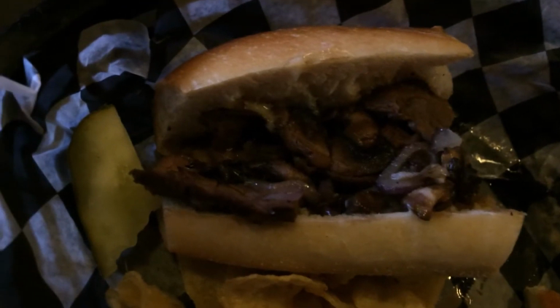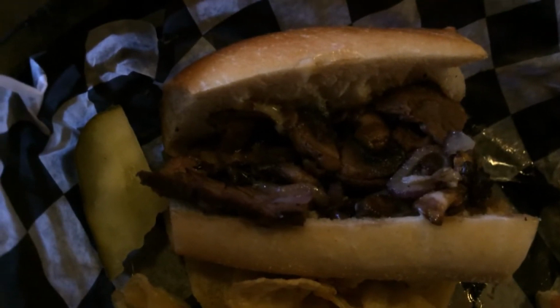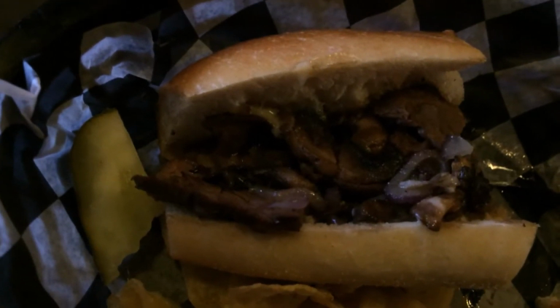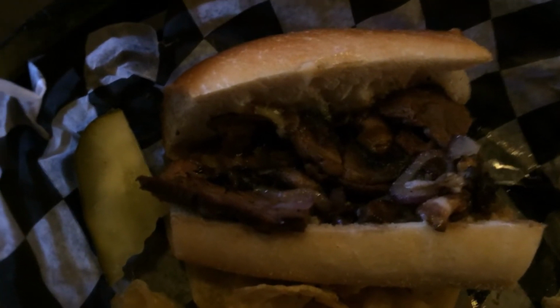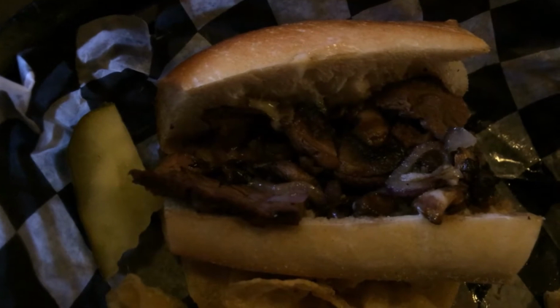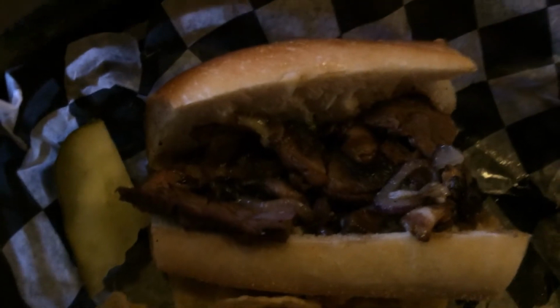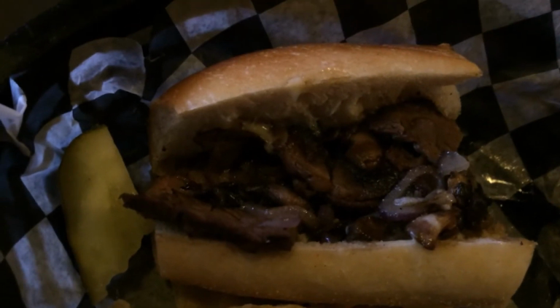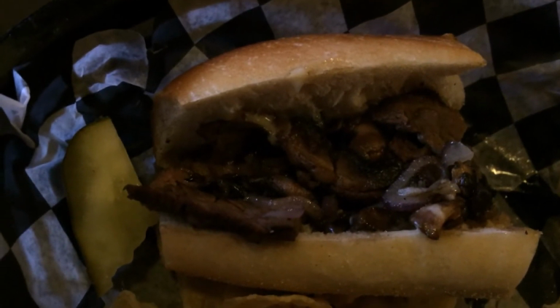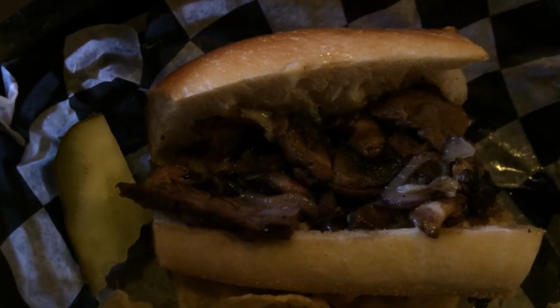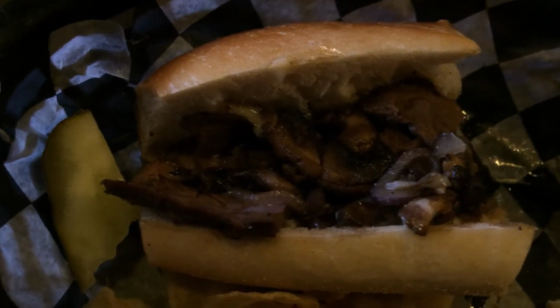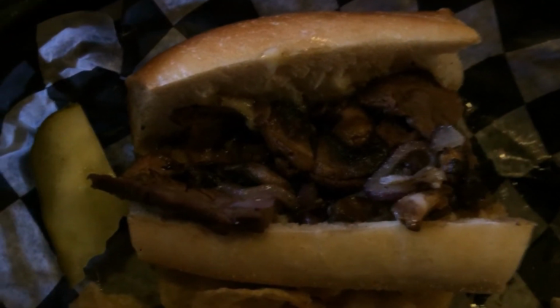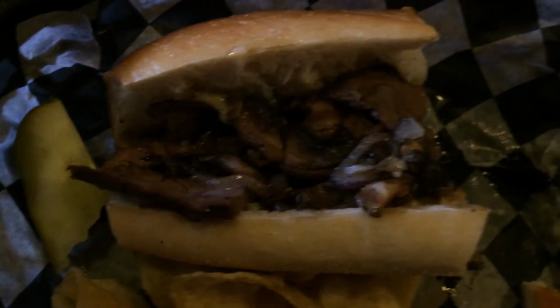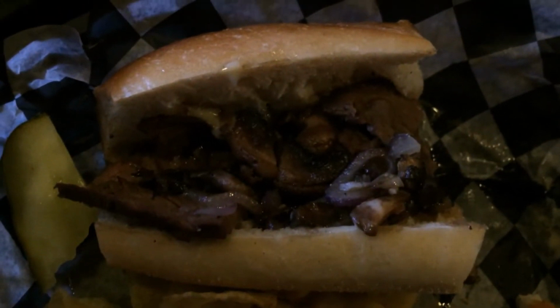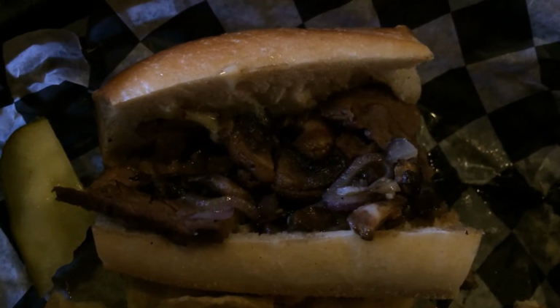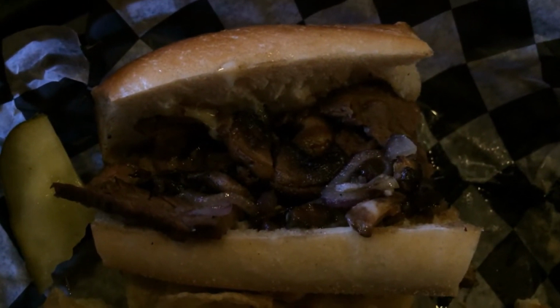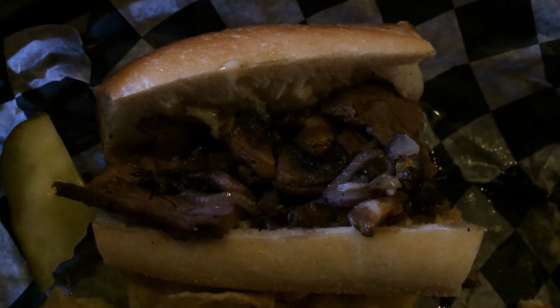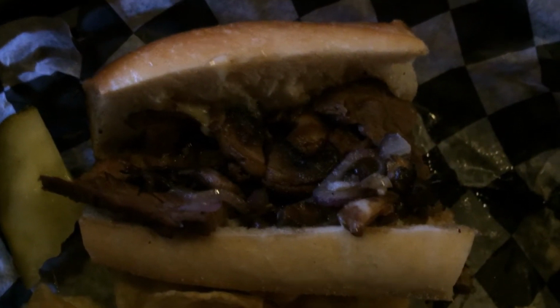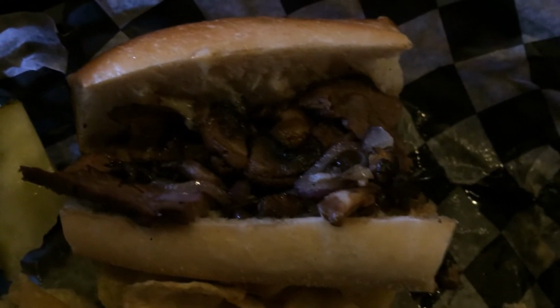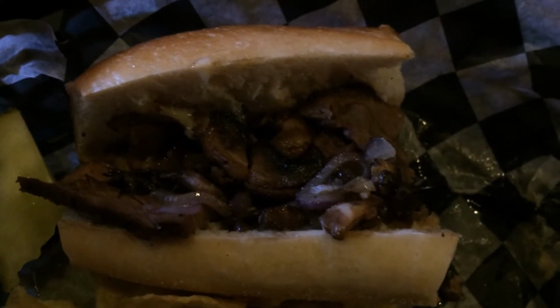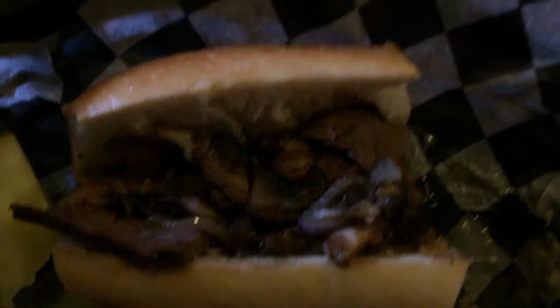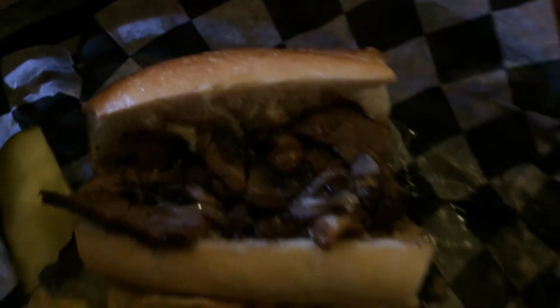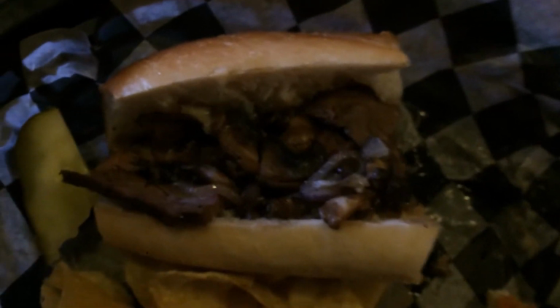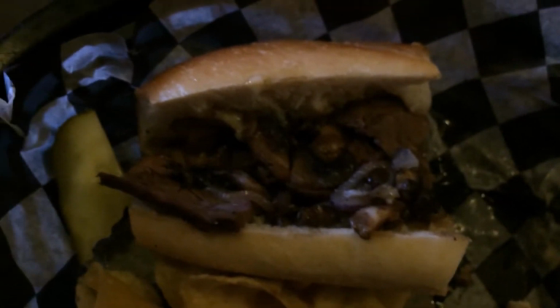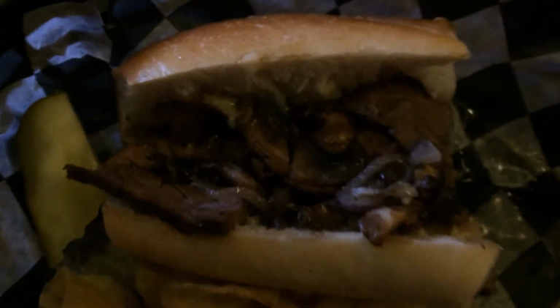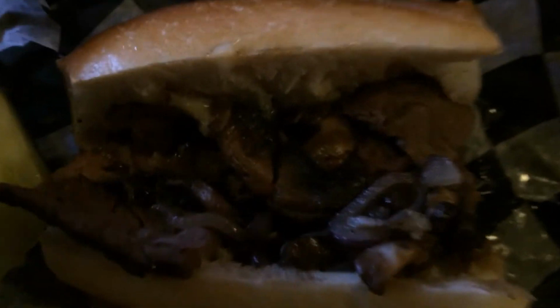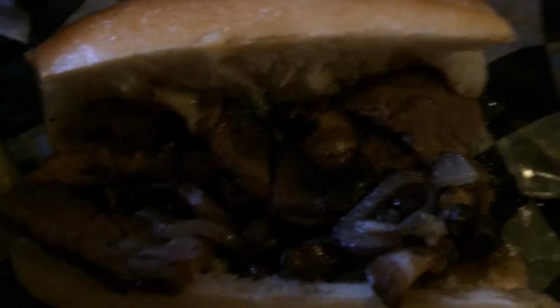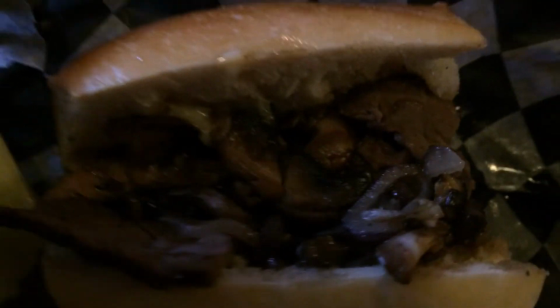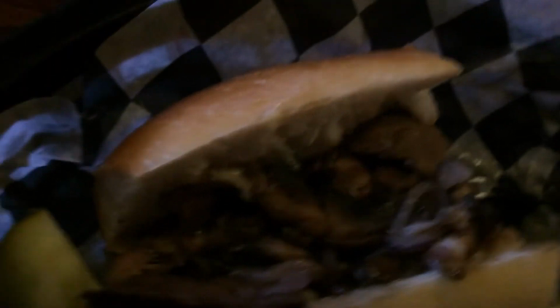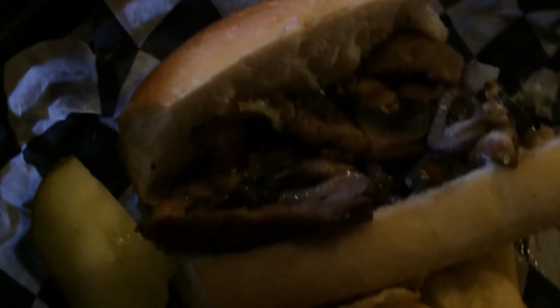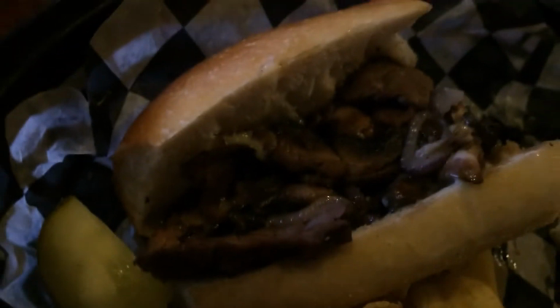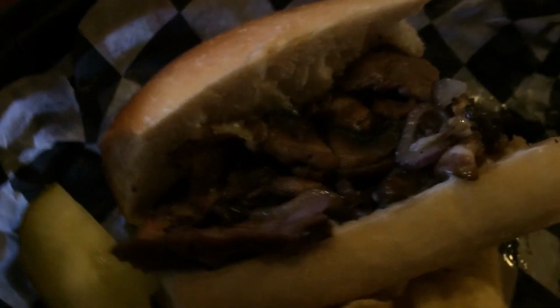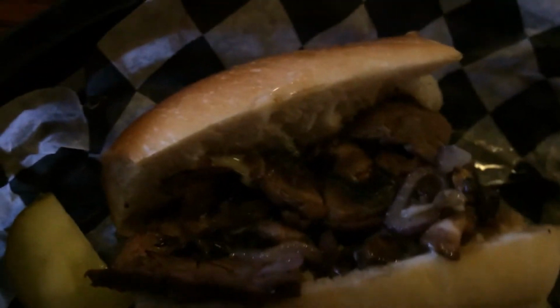Dan, tell me about the meat. I like the meat — it had a good flavor to it. The way they cut and sliced it worked well.